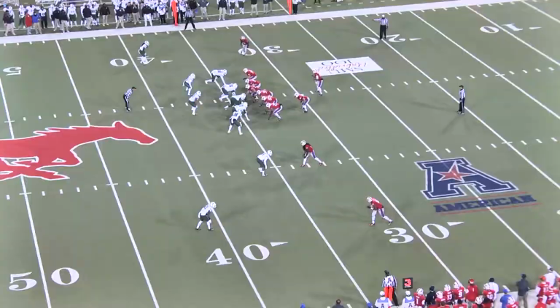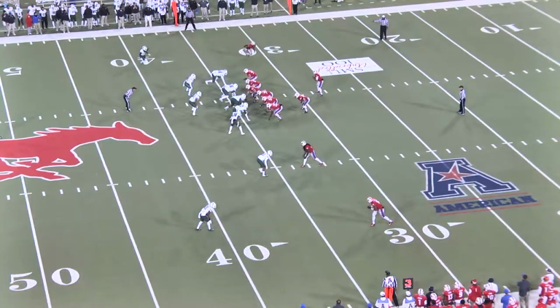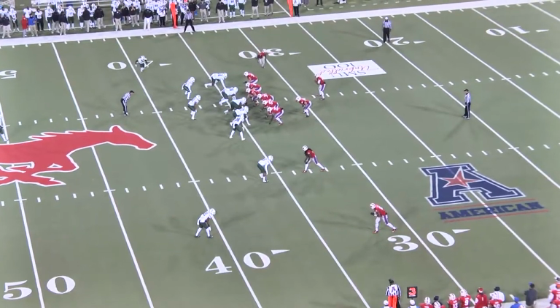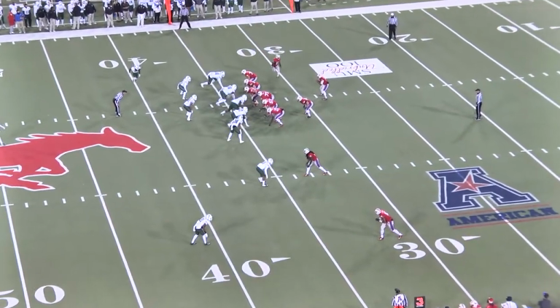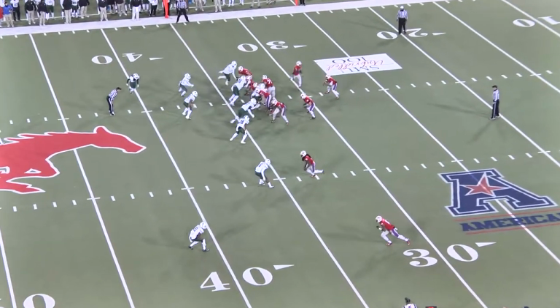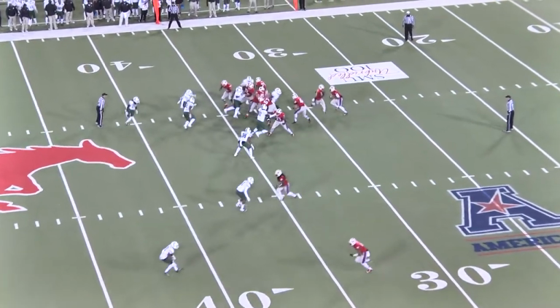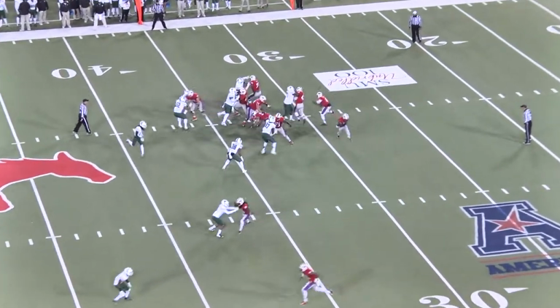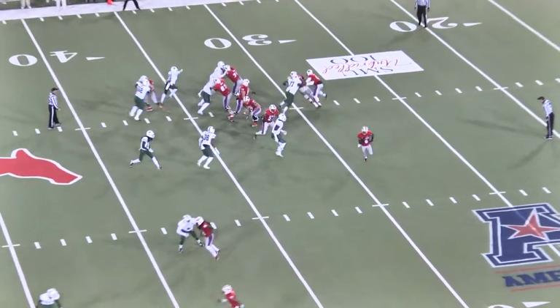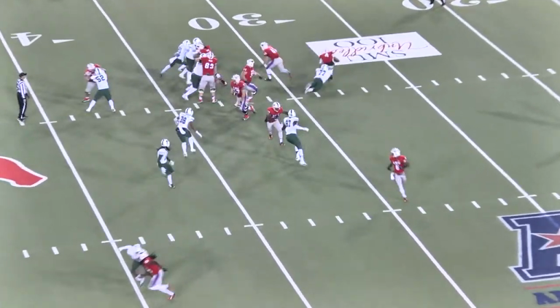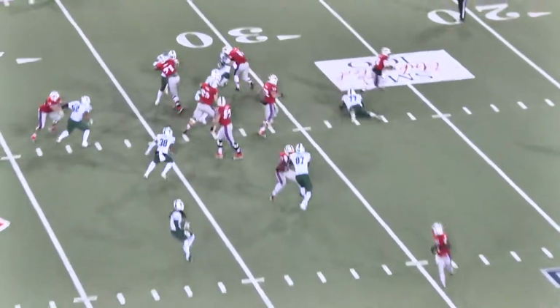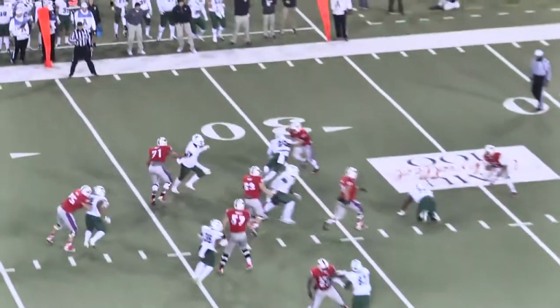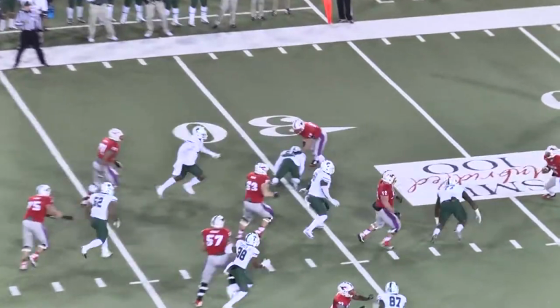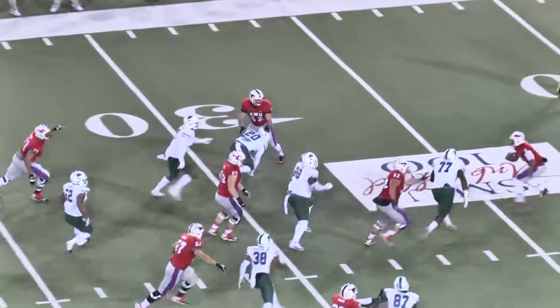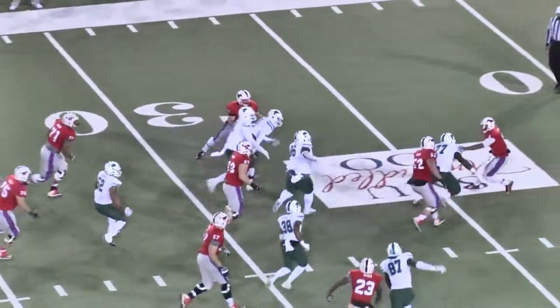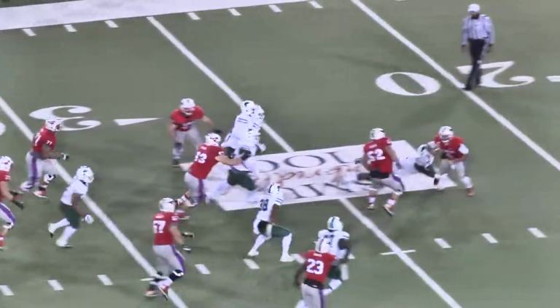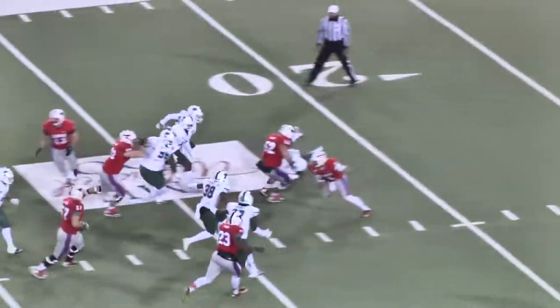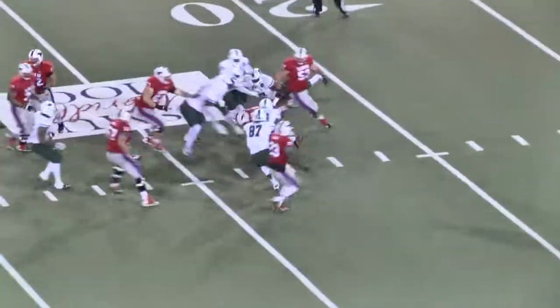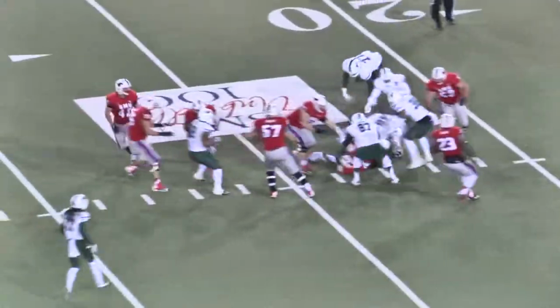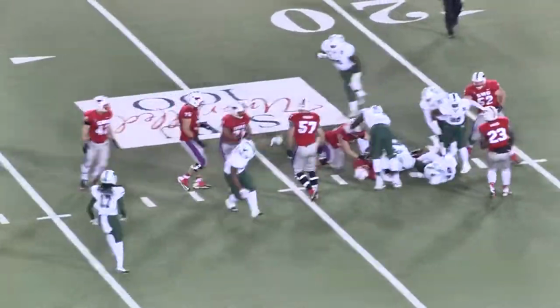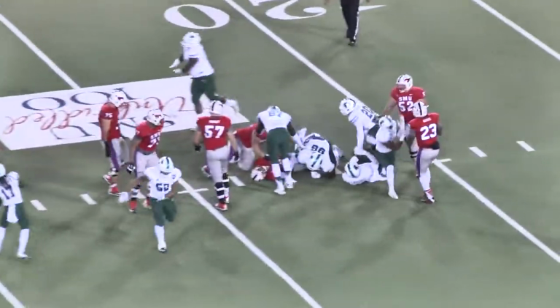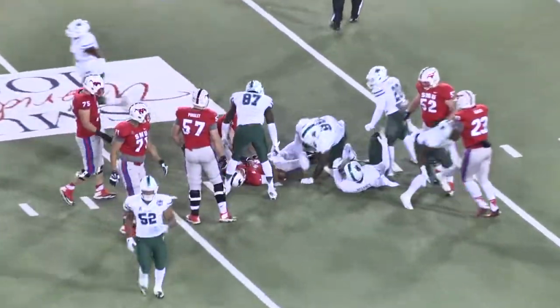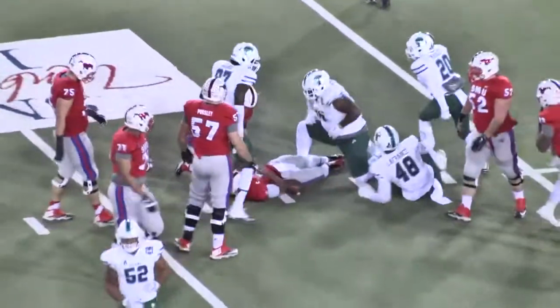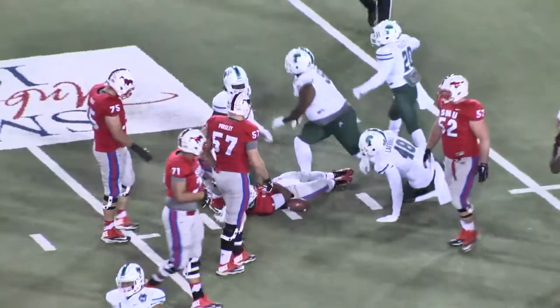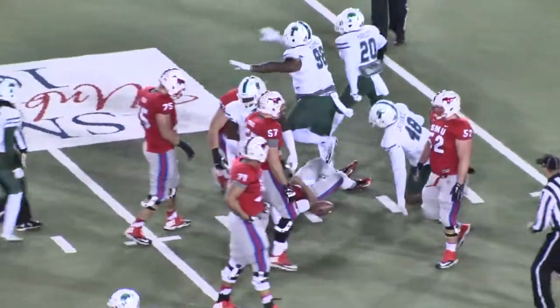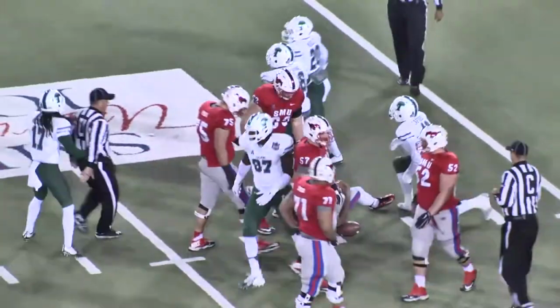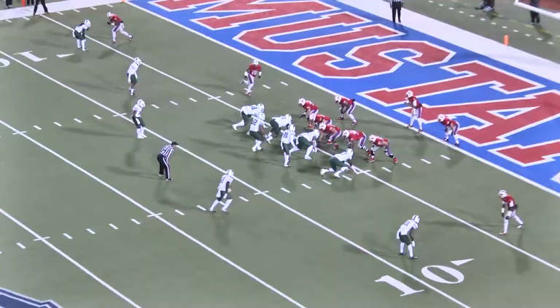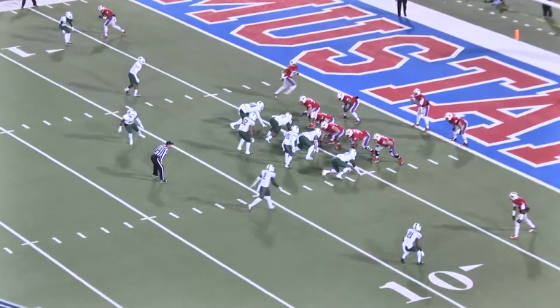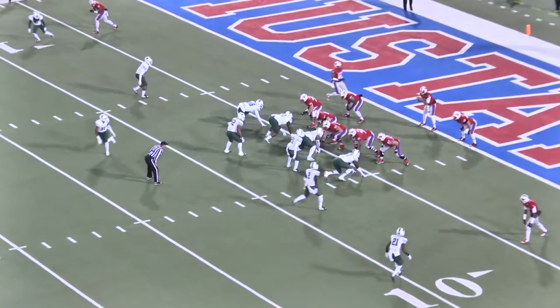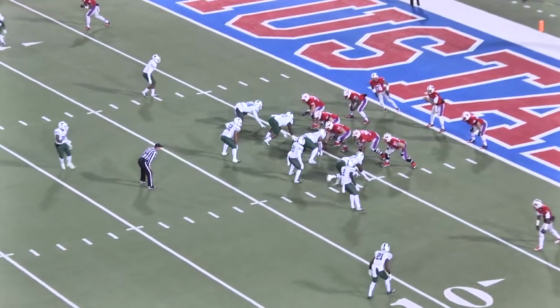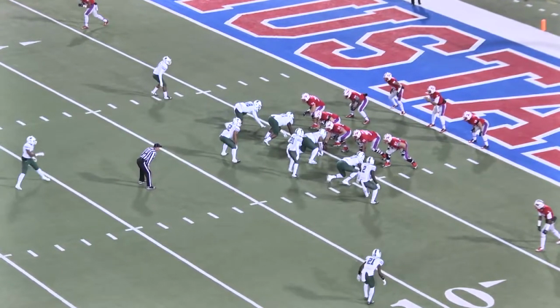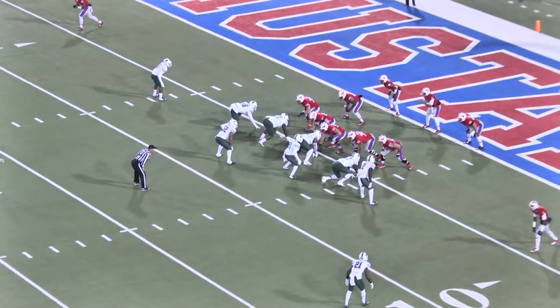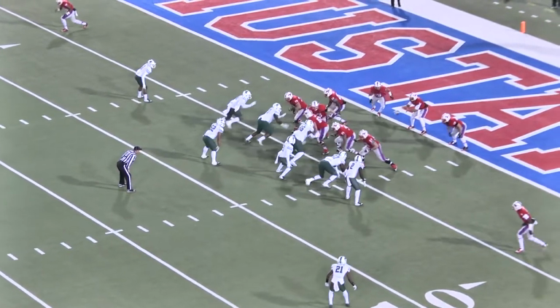It's a third down and one here, man in motion, there's the snap. Davis is going to keep it, rolling out. He eluded him, trying to elude Tenzel Smart, and finally they get him, wrap him up — sack time. First and ten, SMU on their own five-yard line.